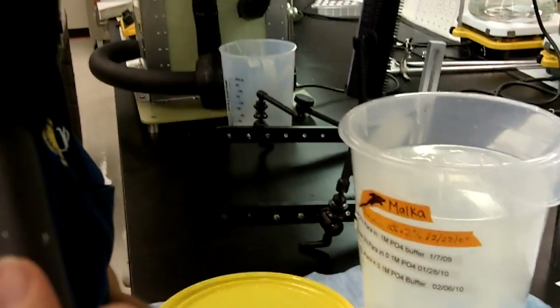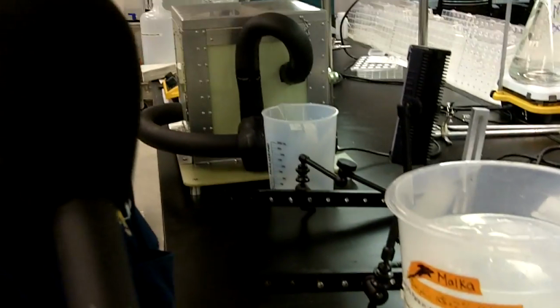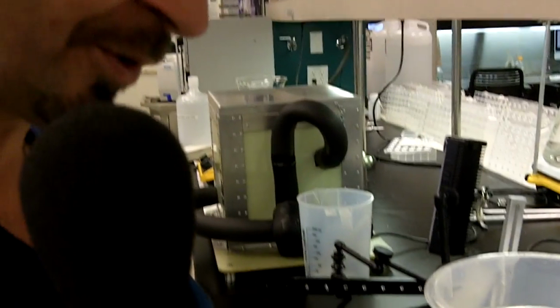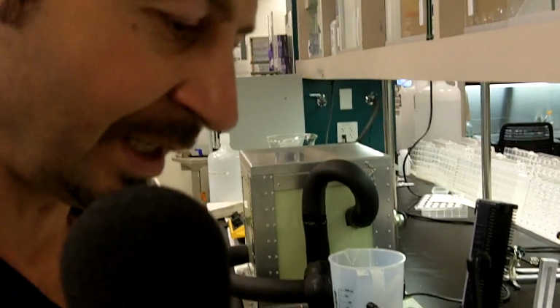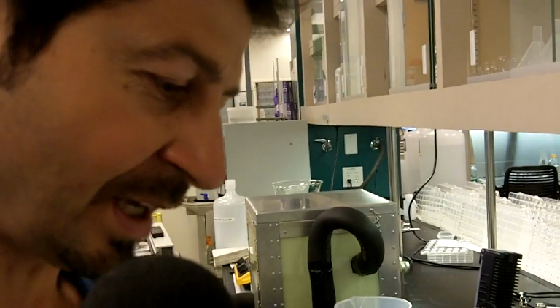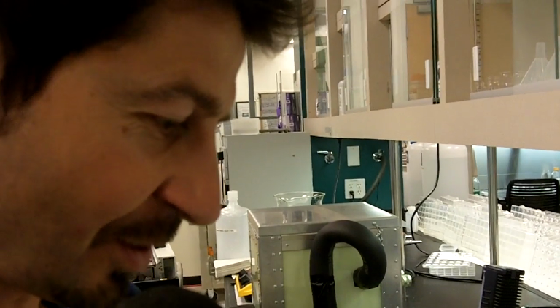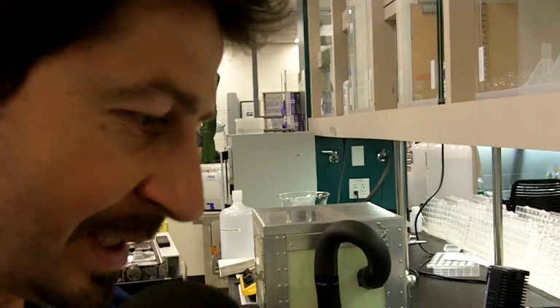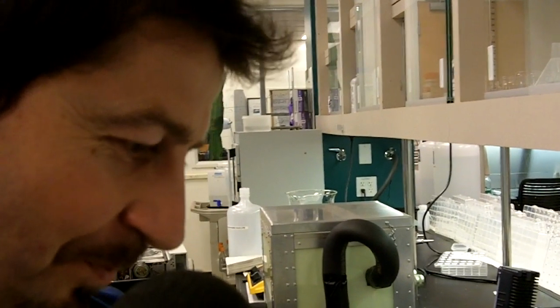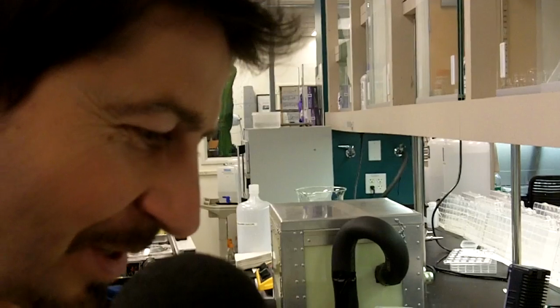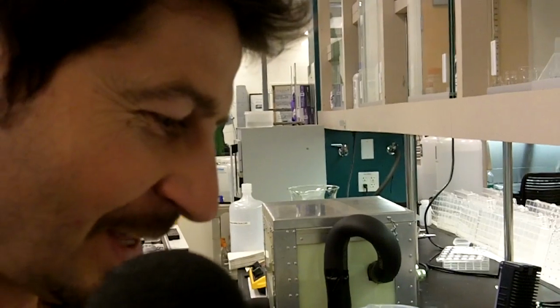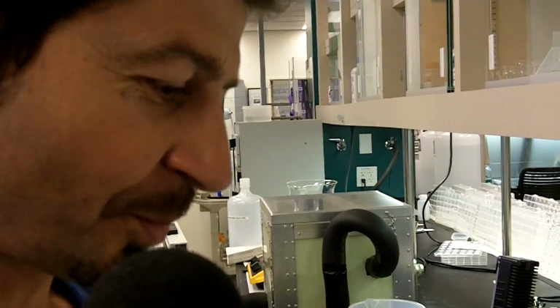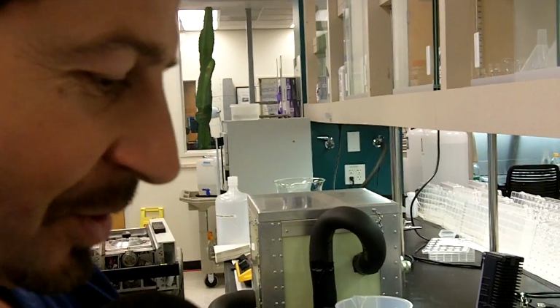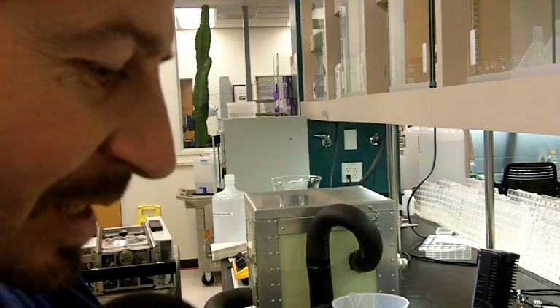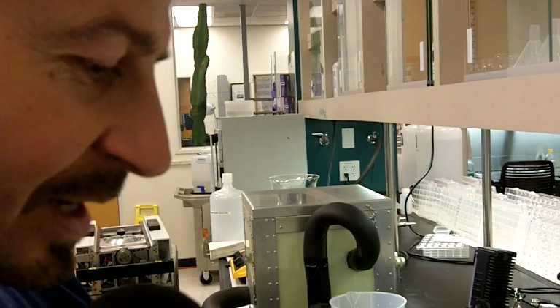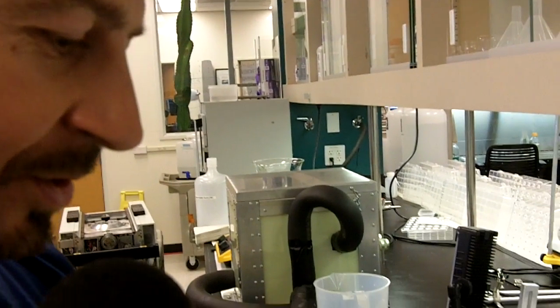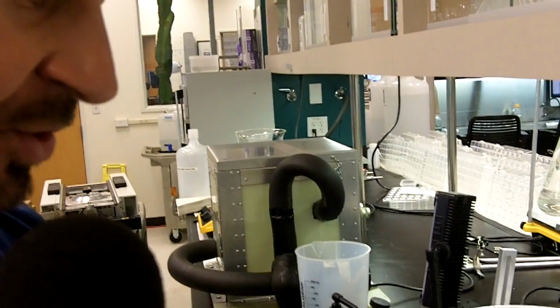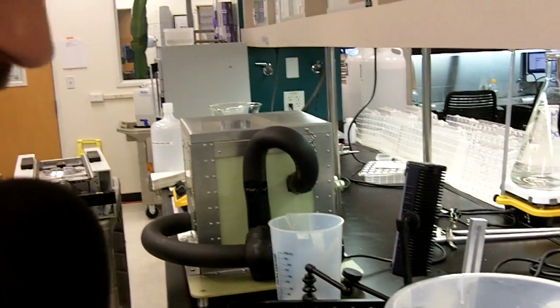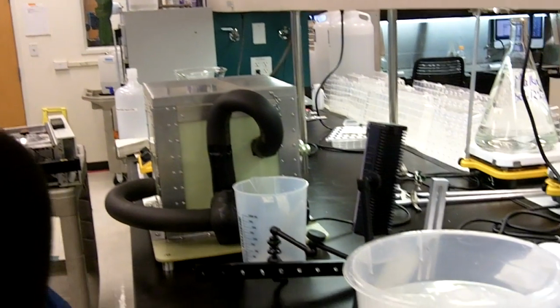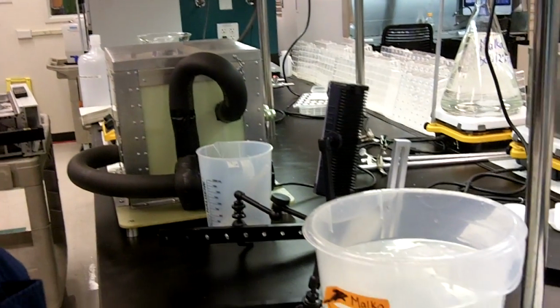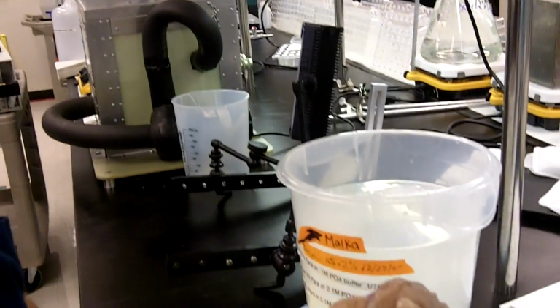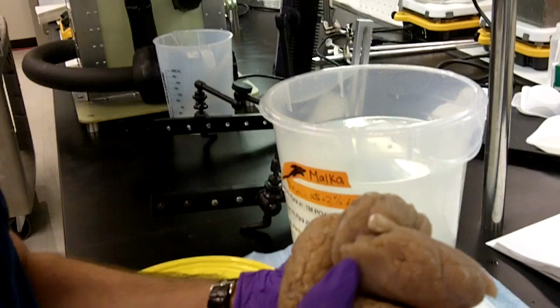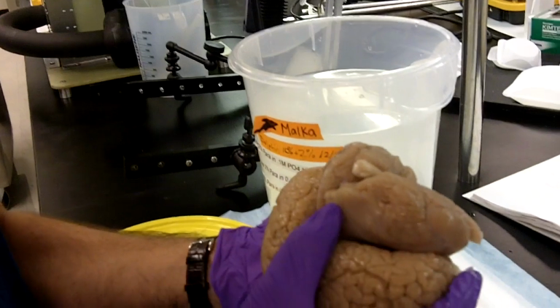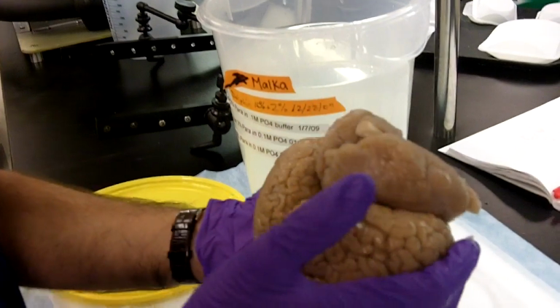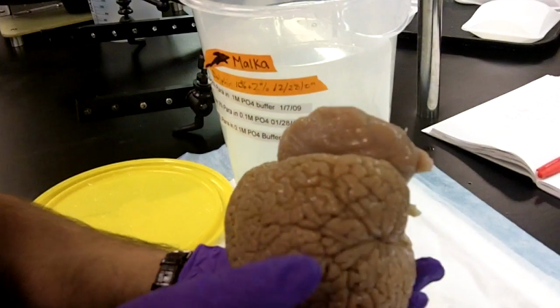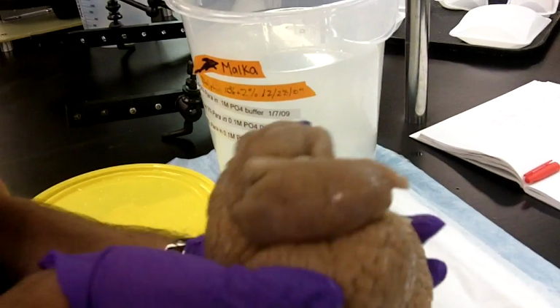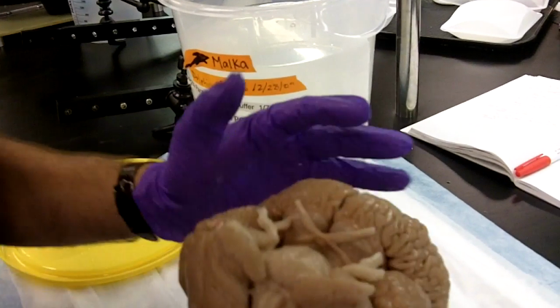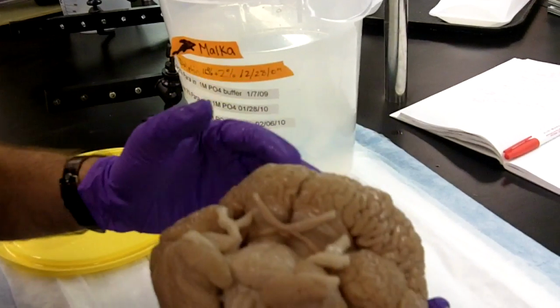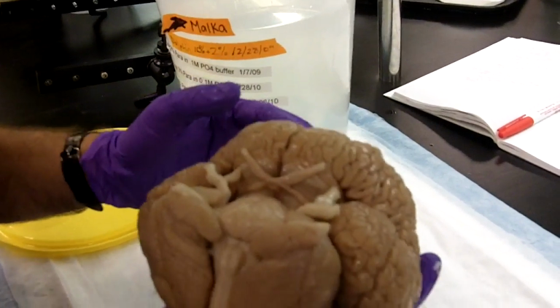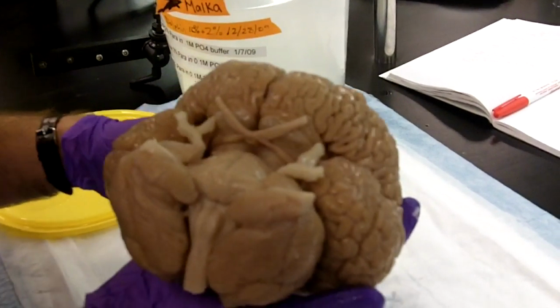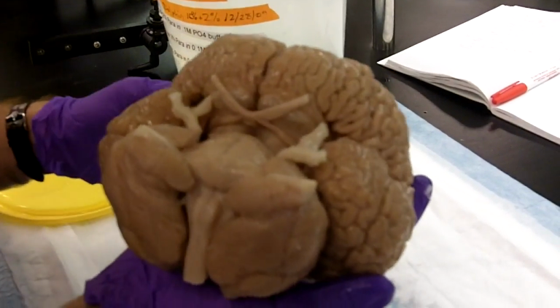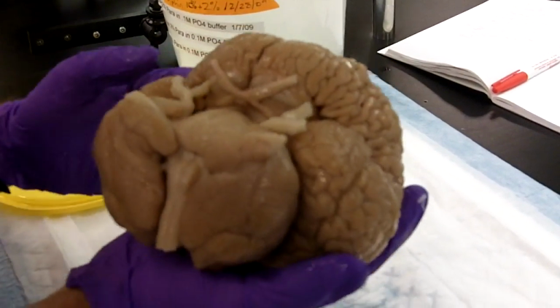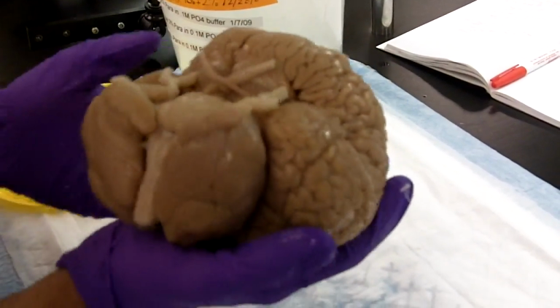Let me see before the formalin intoxicates us completely. The corpus callosum — yes, they do have a connection between the hemispheres, but it's very small. So, like we said before, the two hemispheres probably work much more independently.